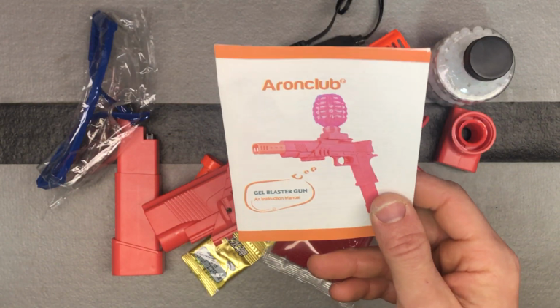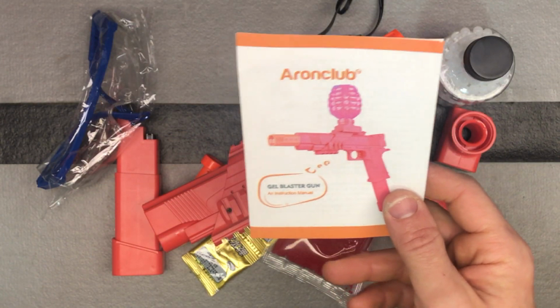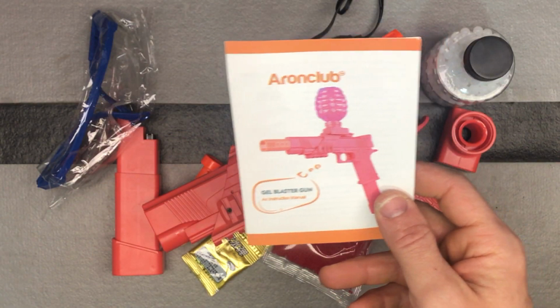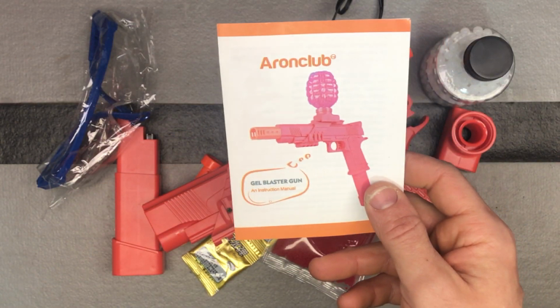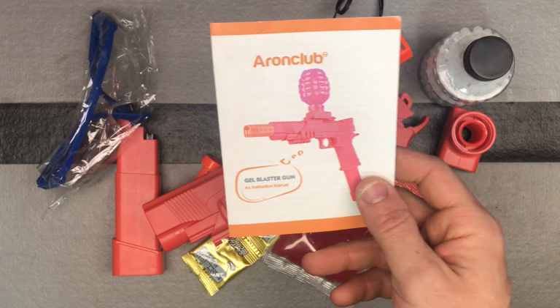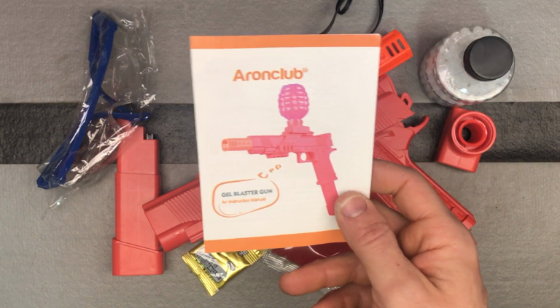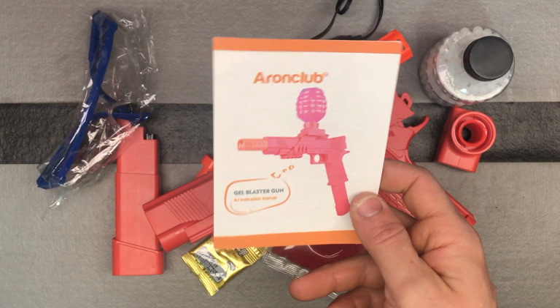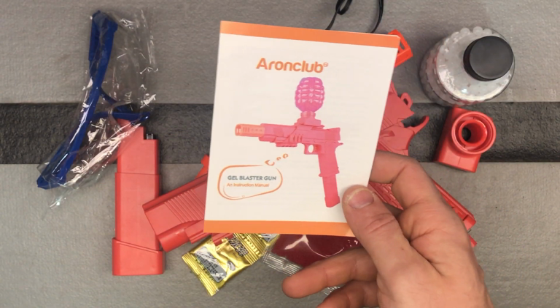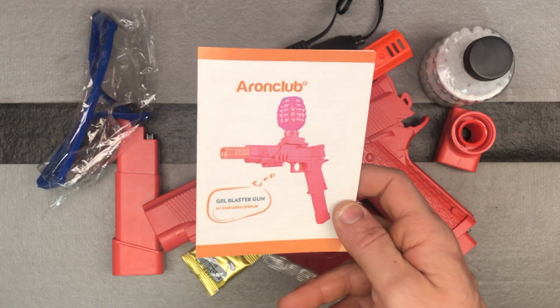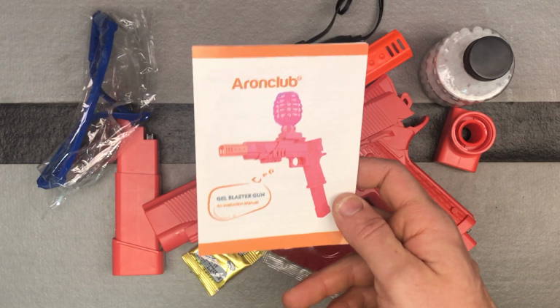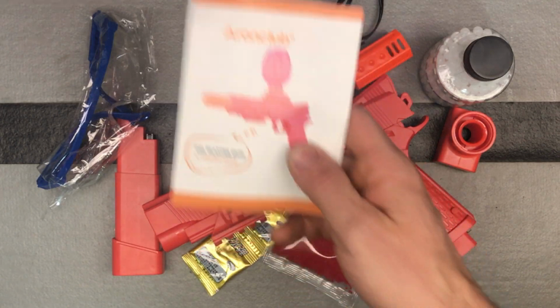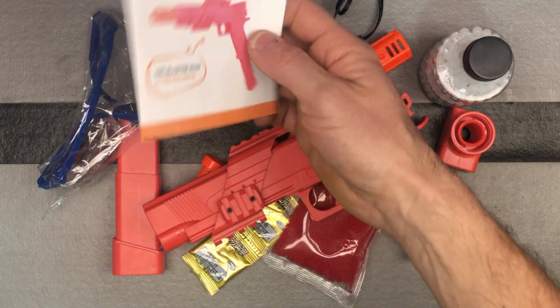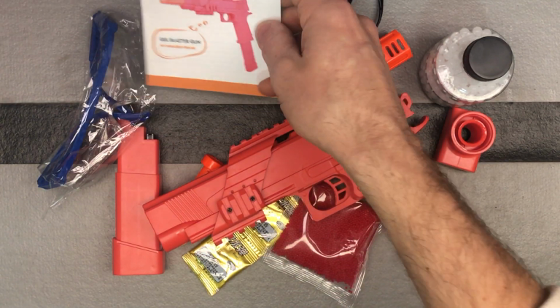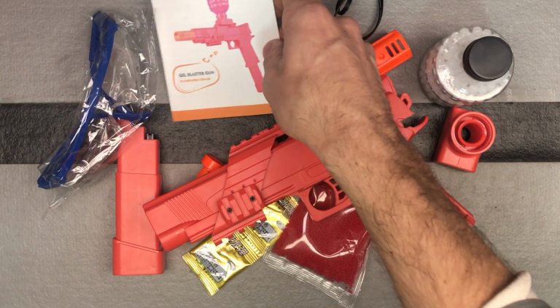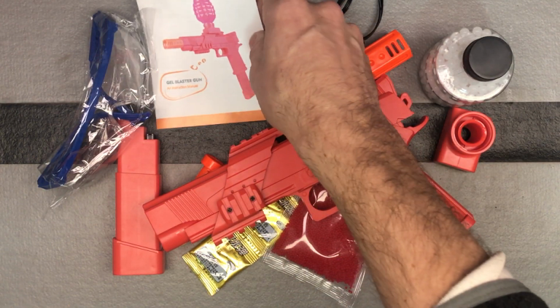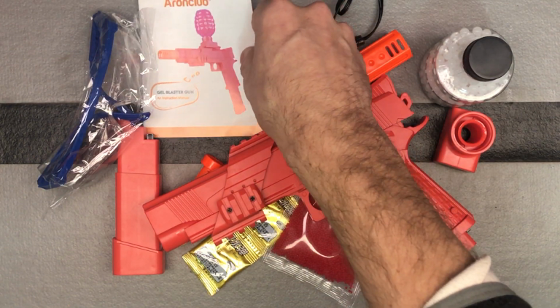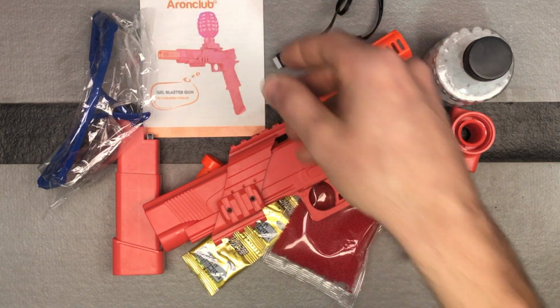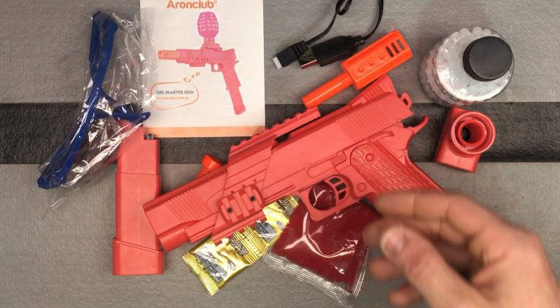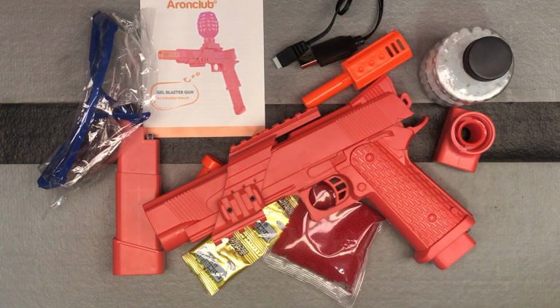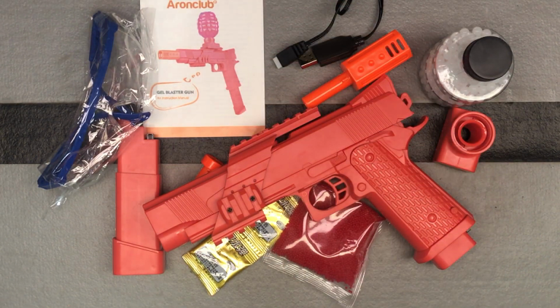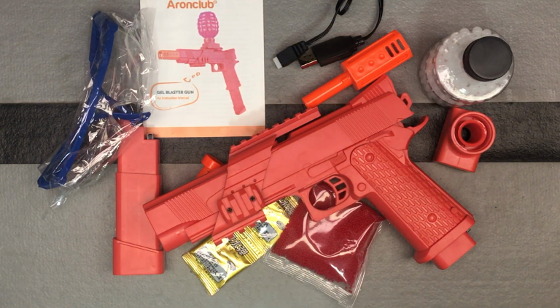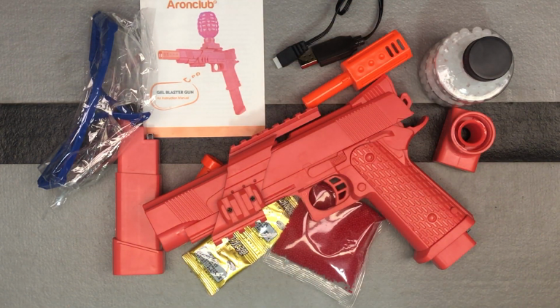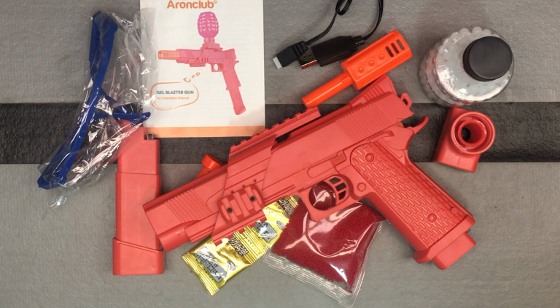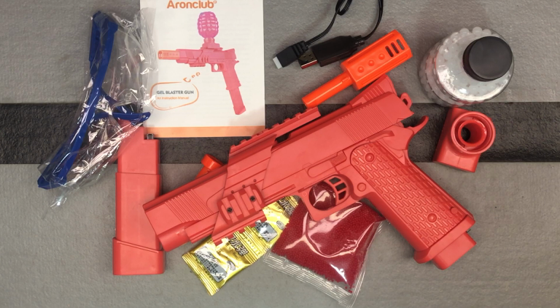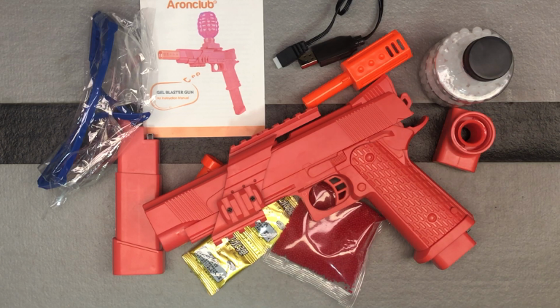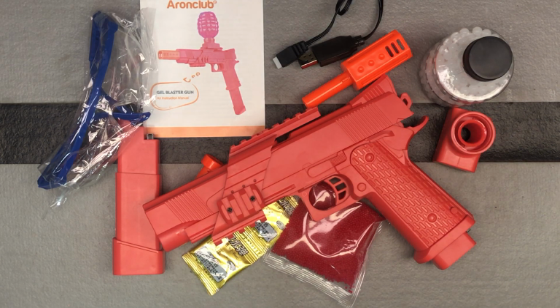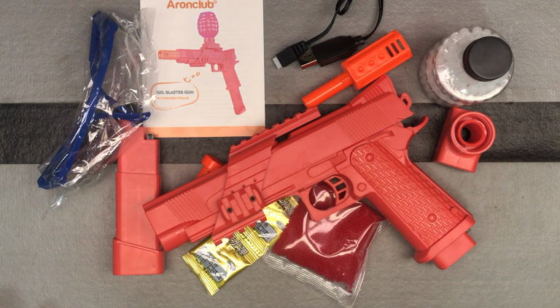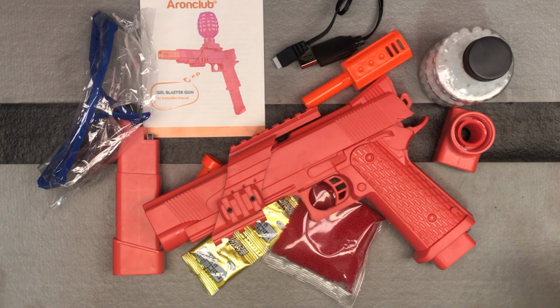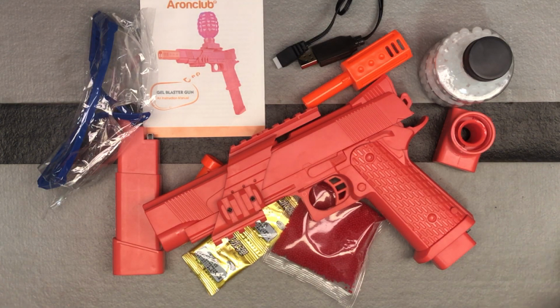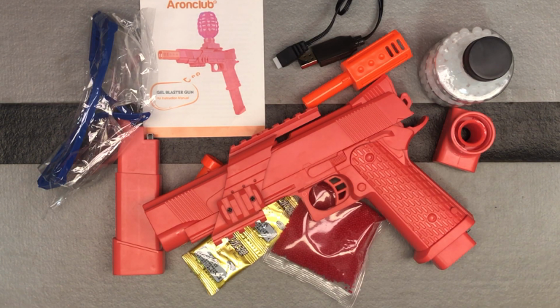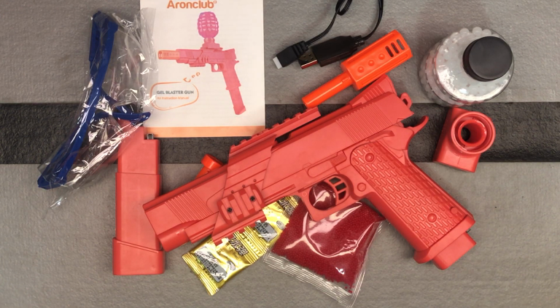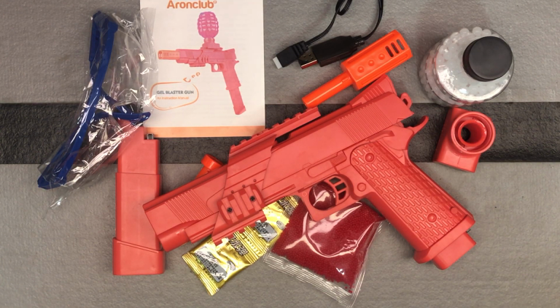First, I'm going to show you their 1911 style gel ball blaster that has the blowback feature on it and the extended magazine battery clip. So this is everything that comes with it.